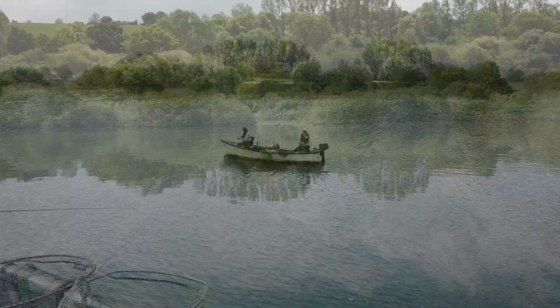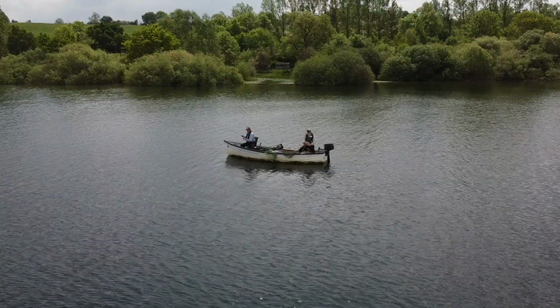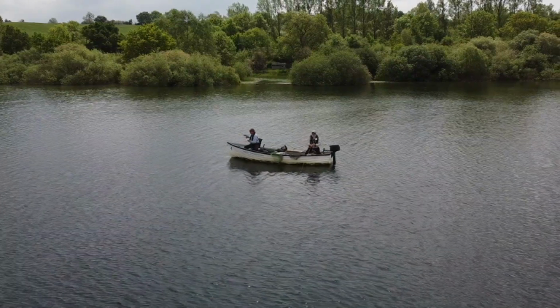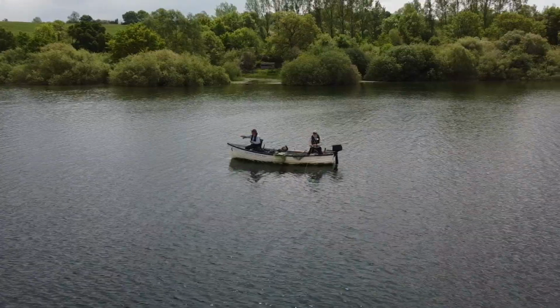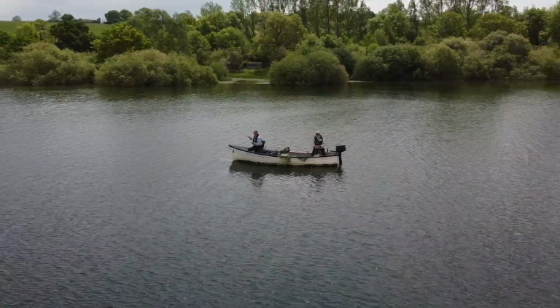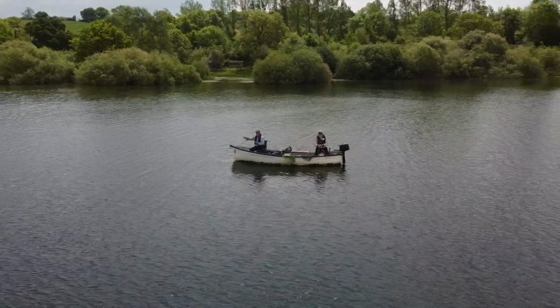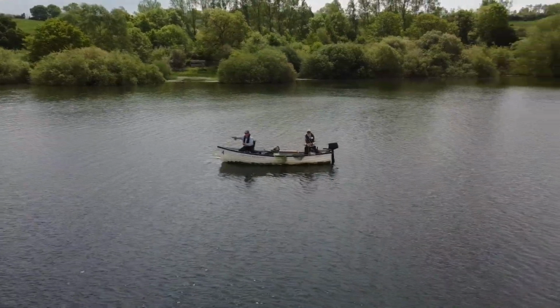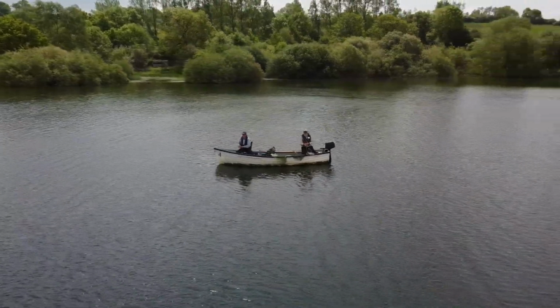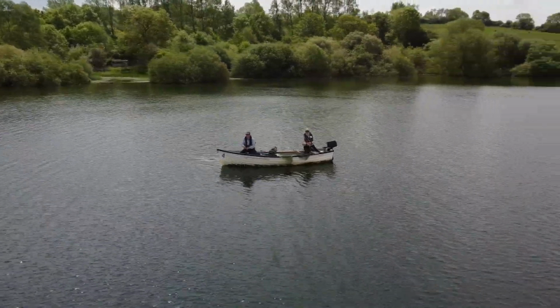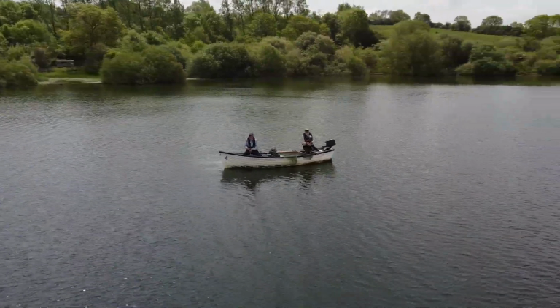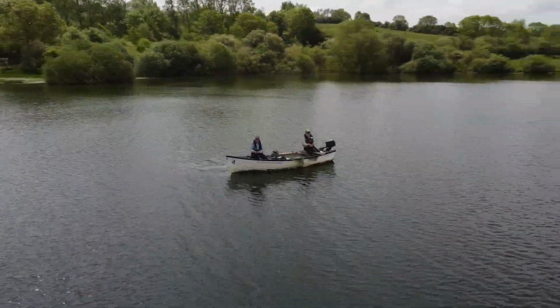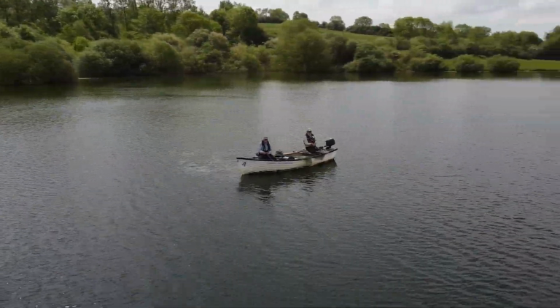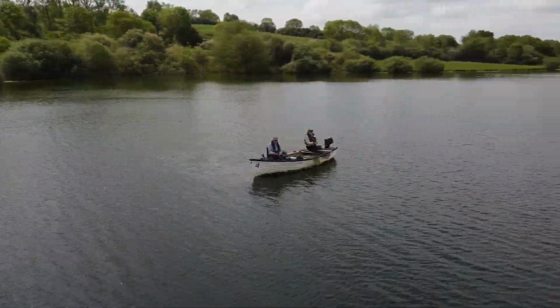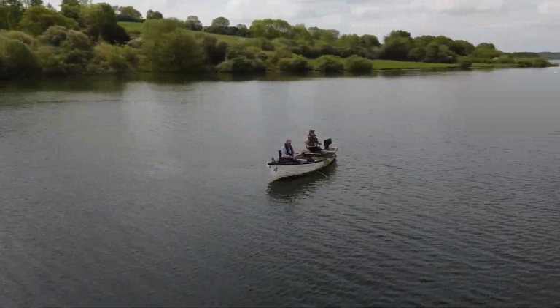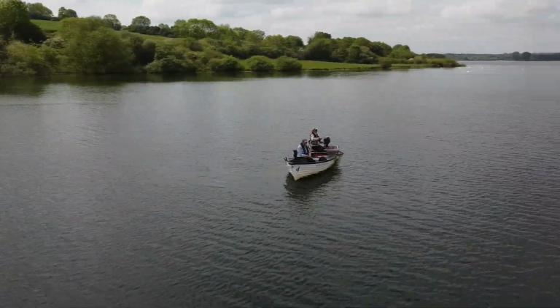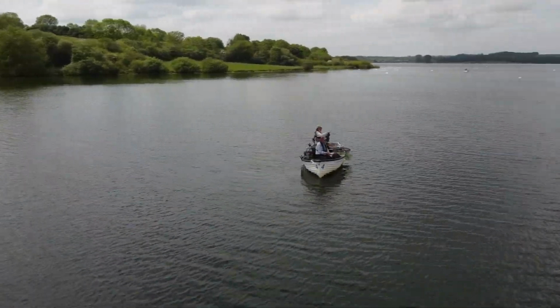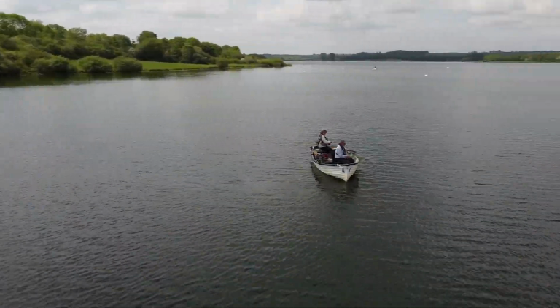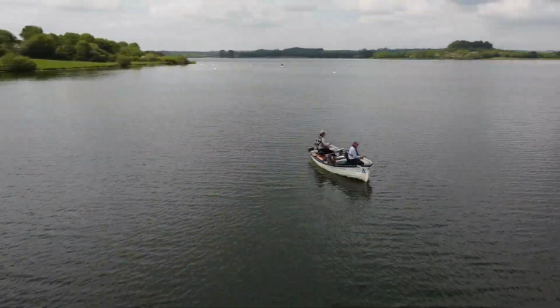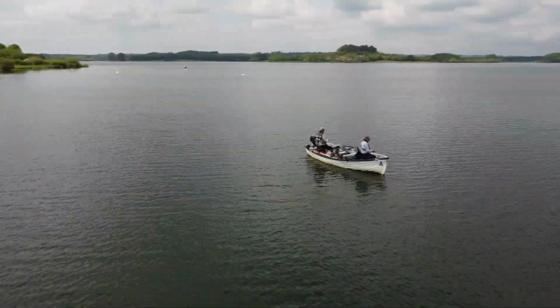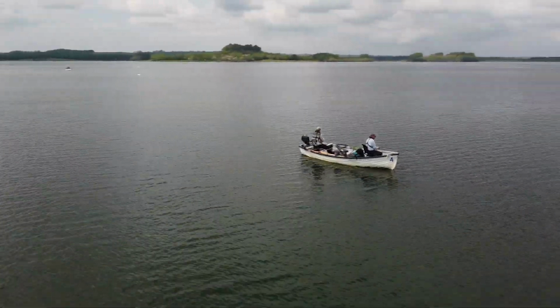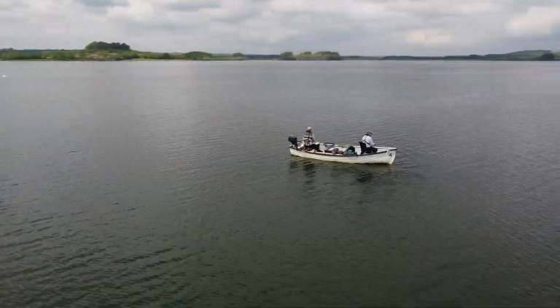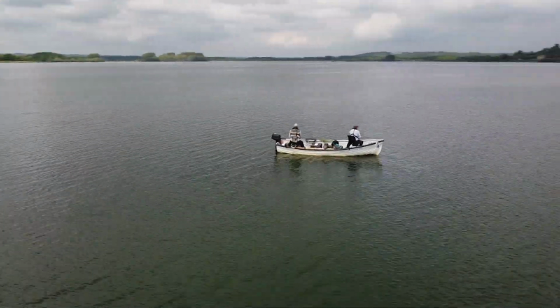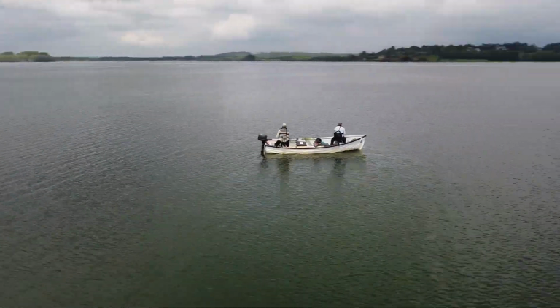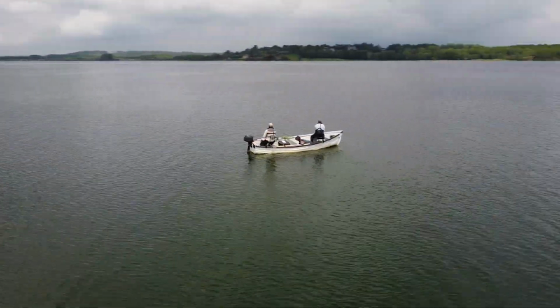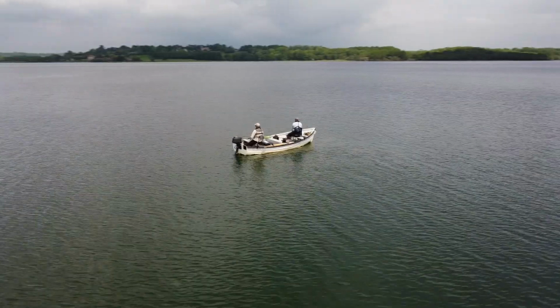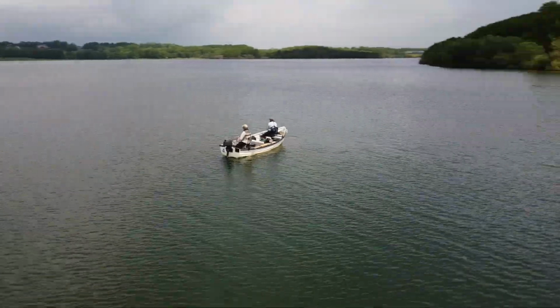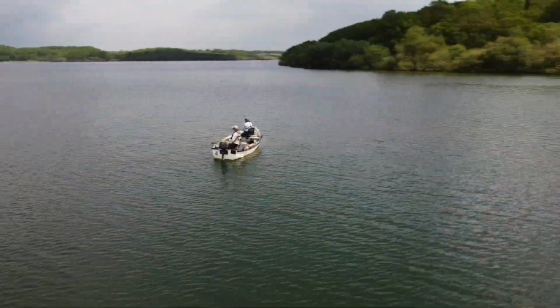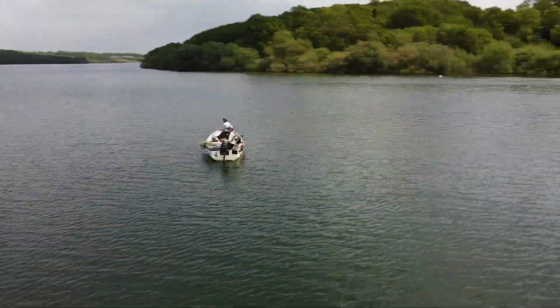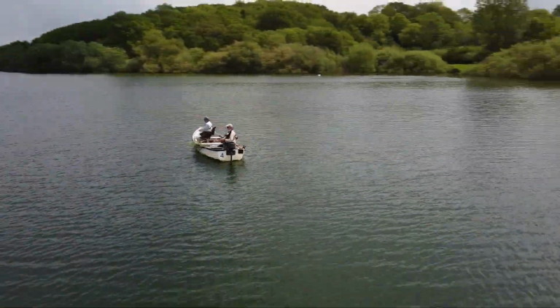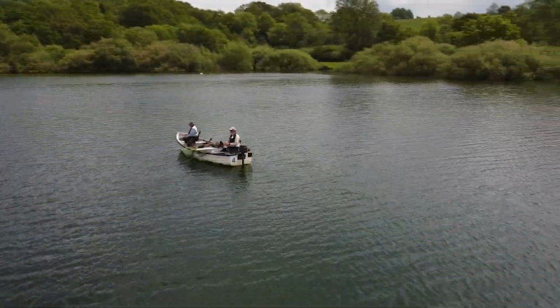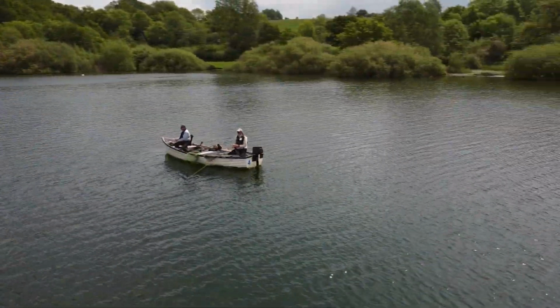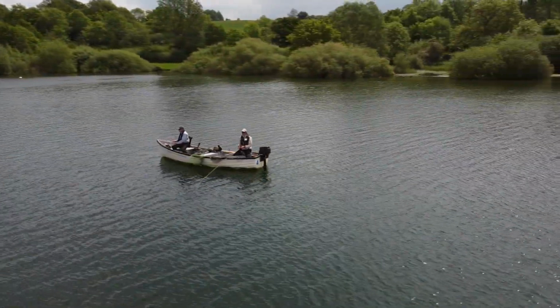Loch style fishing can be one of the most efficient ways of finding fish on large still water. In this video, I'm going to explain how to set the boat up for a day on the drift. We will also be looking at identifying likely drifts.